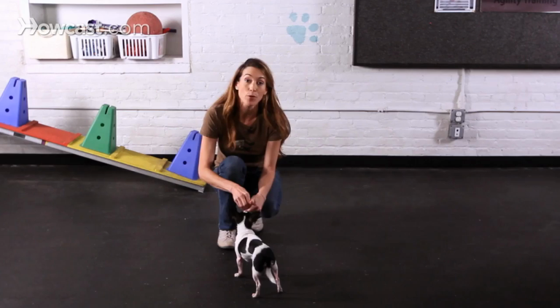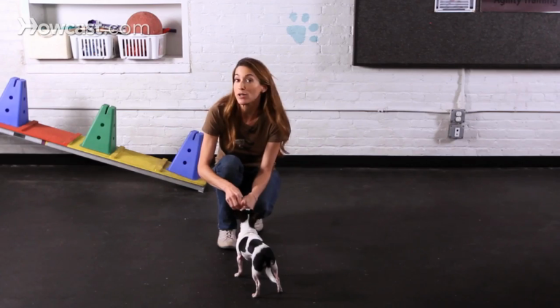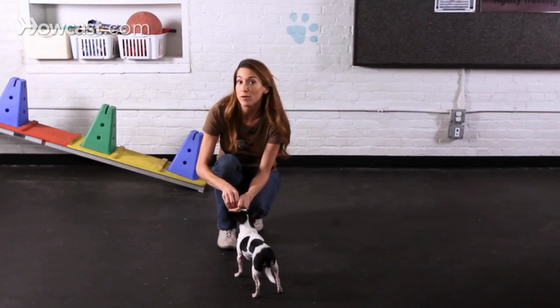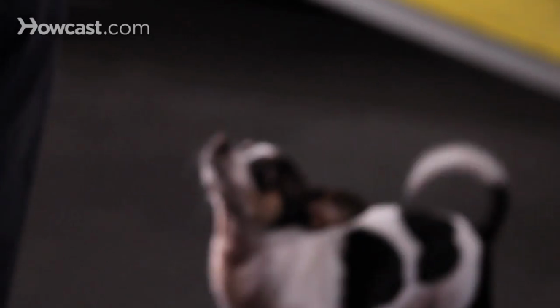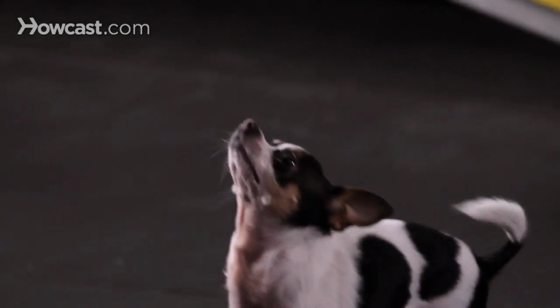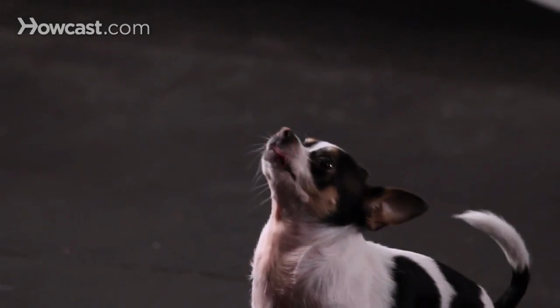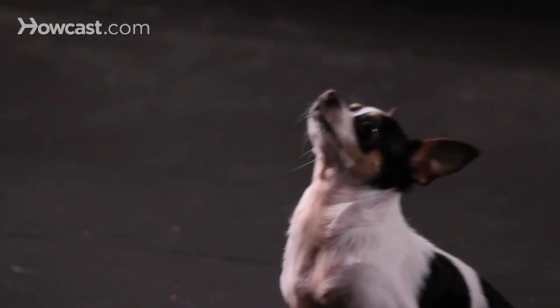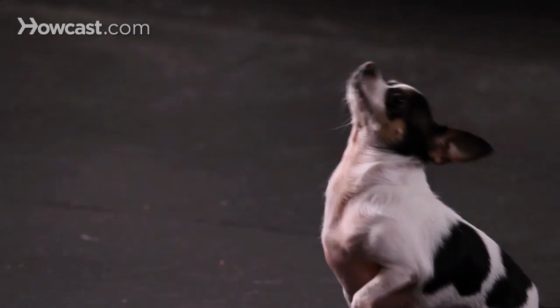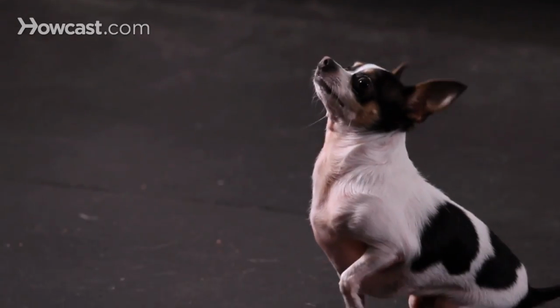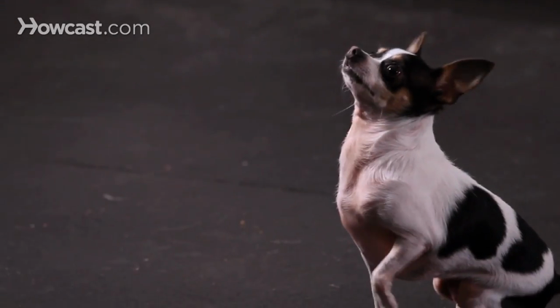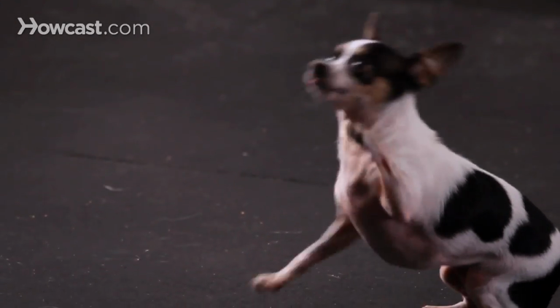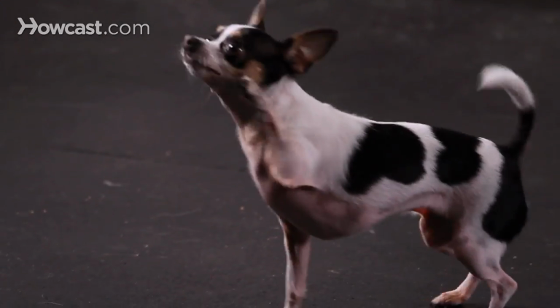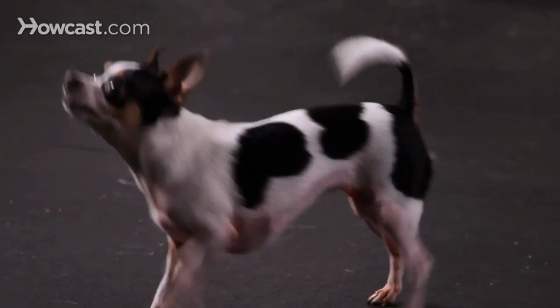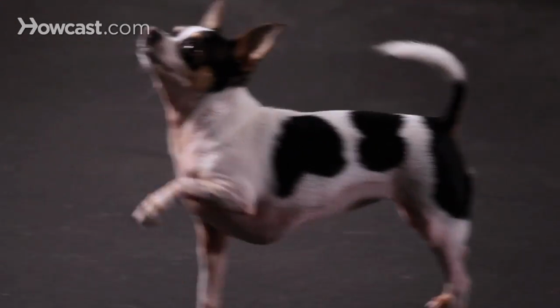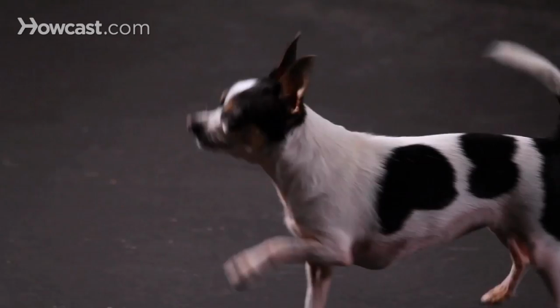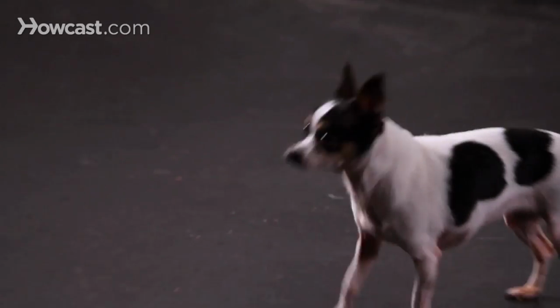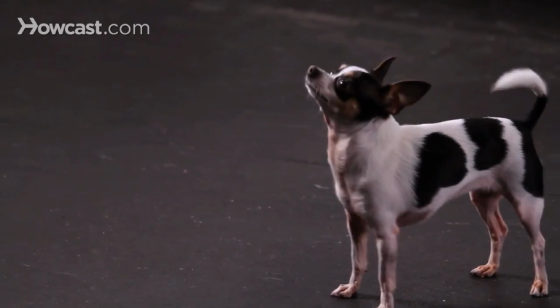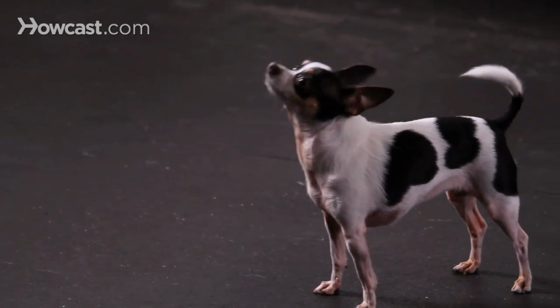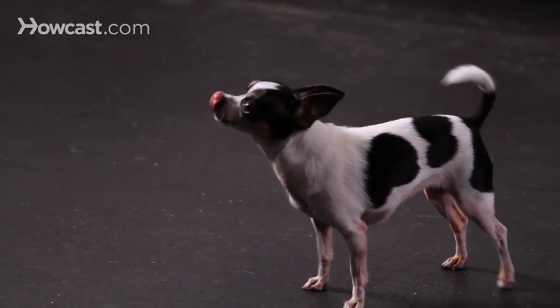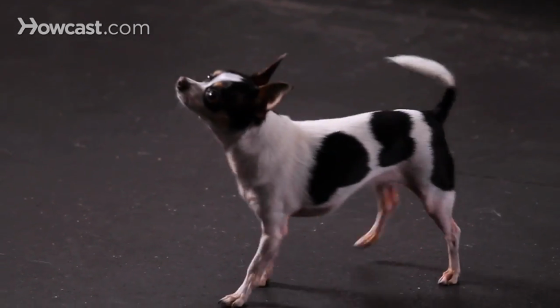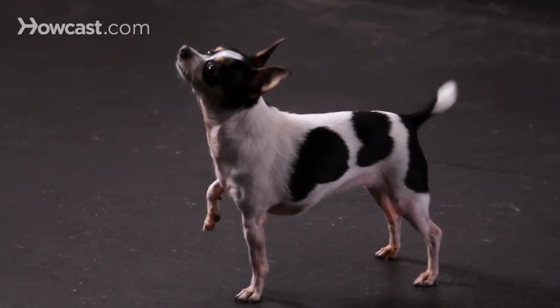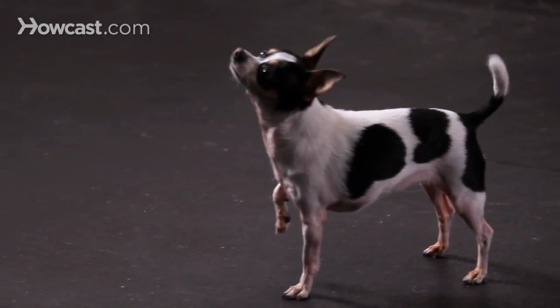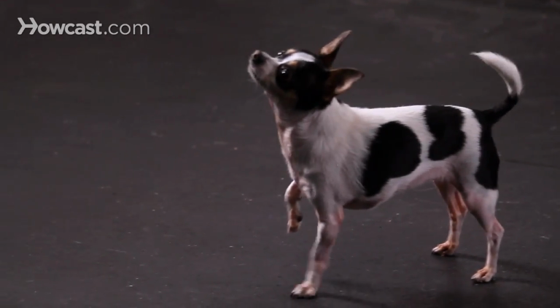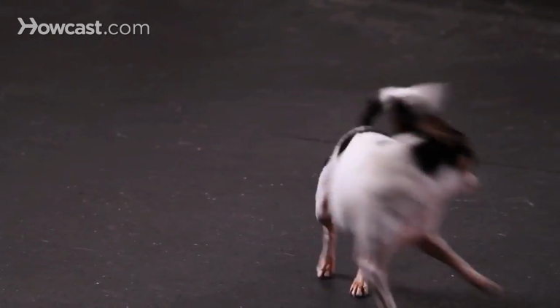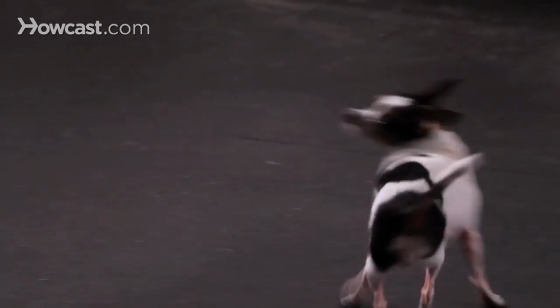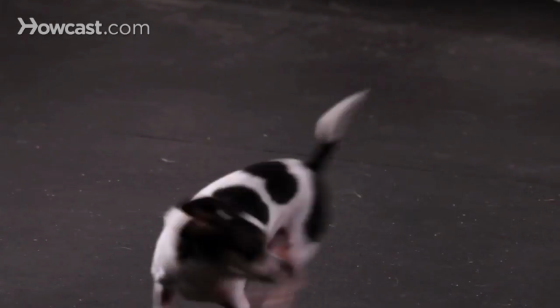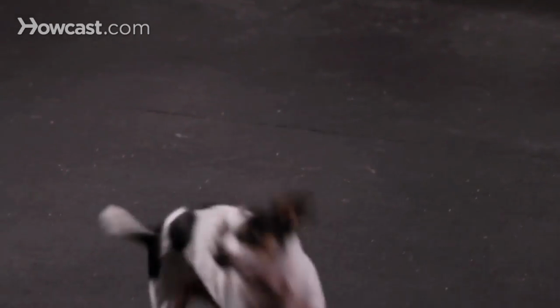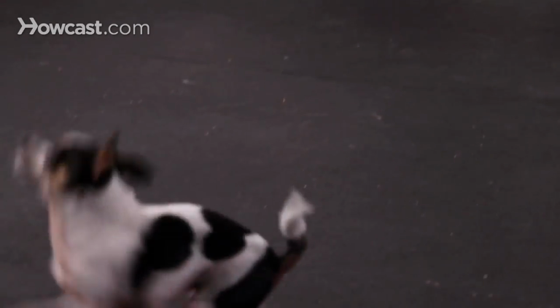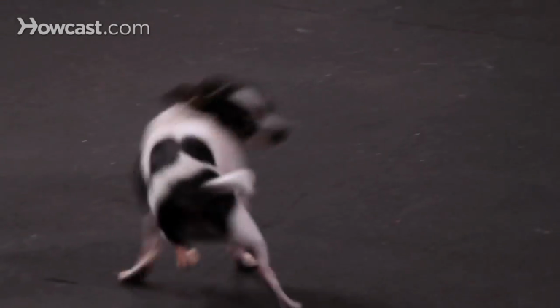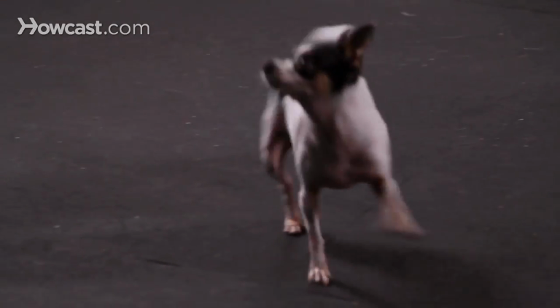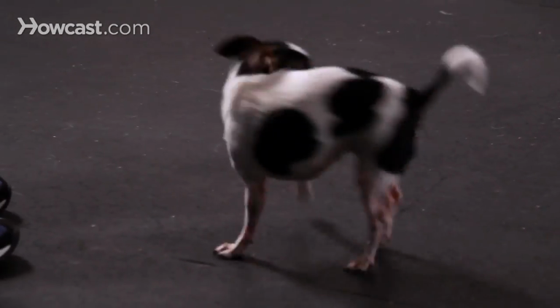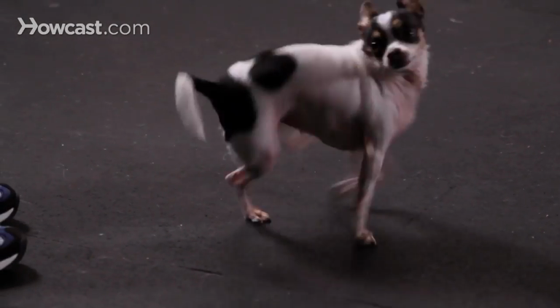Some other really cute tricks are teaching your dog to wave or to sit up on their hind legs and stick them up. Those are tricks that again help your dog to stretch and relax, which is a natural posture when a dog is soliciting play from other dogs.